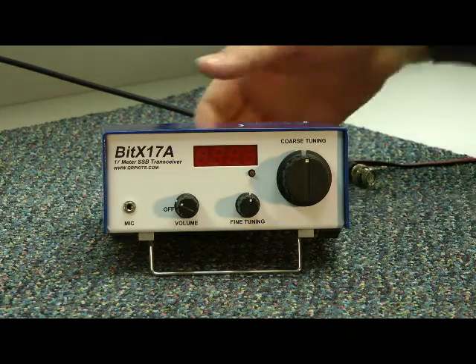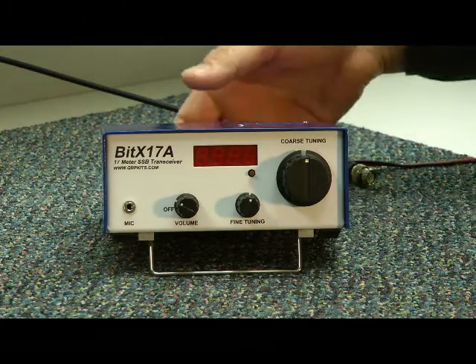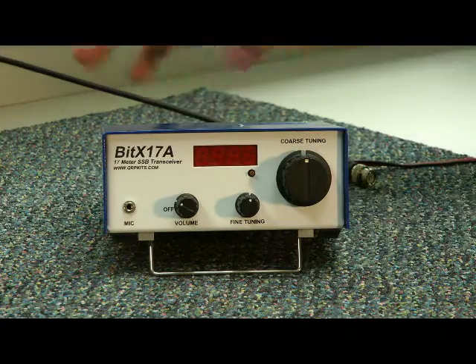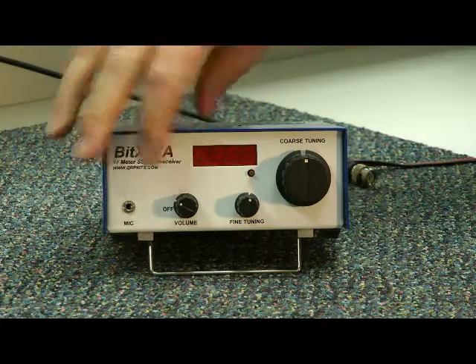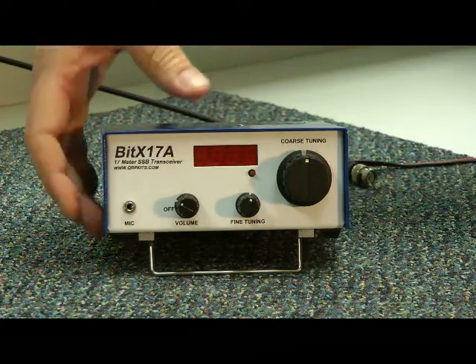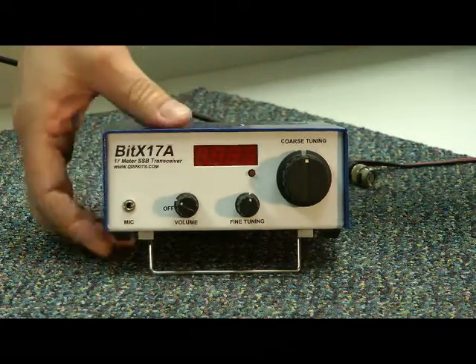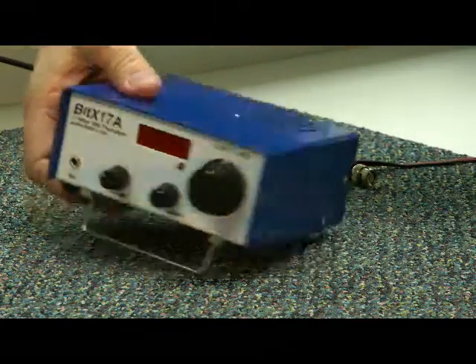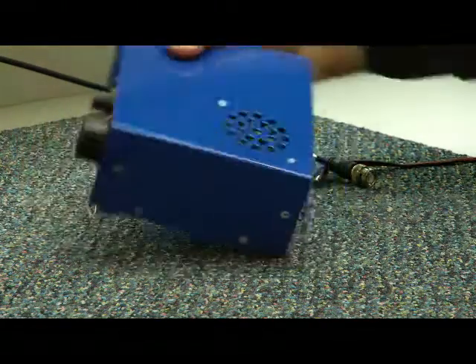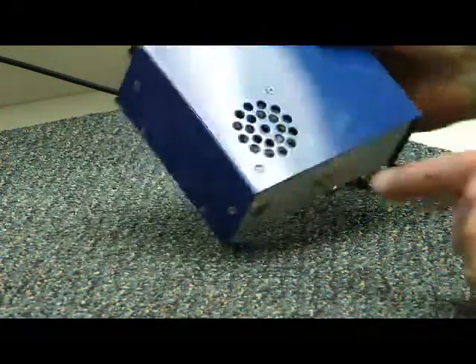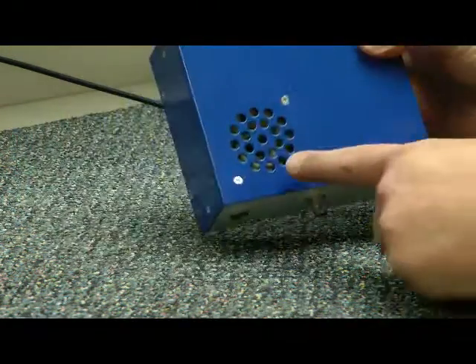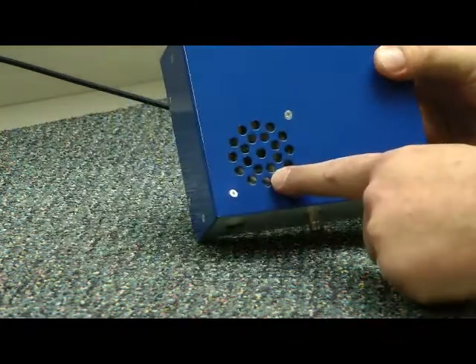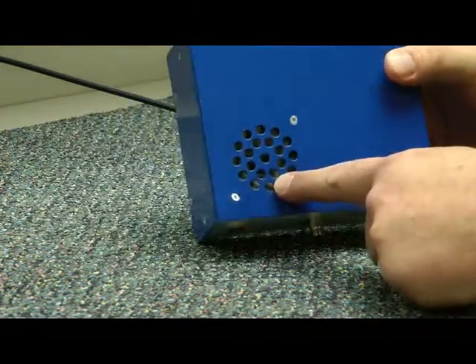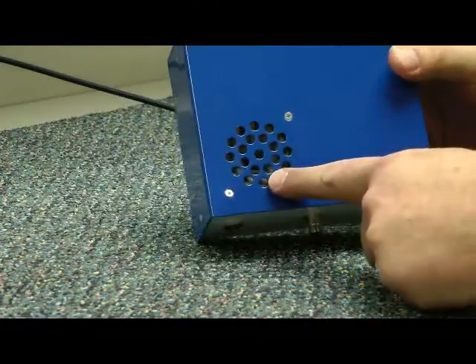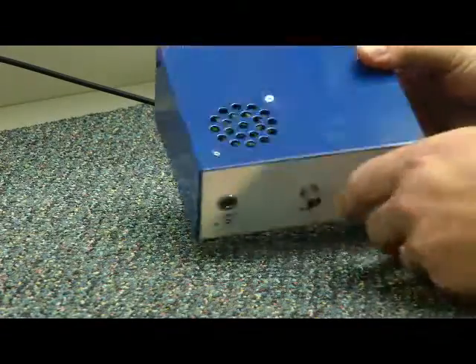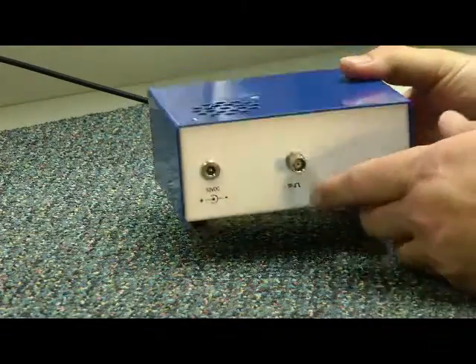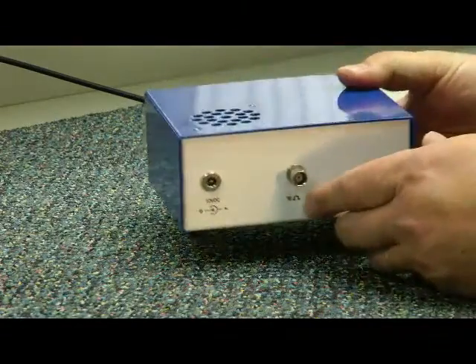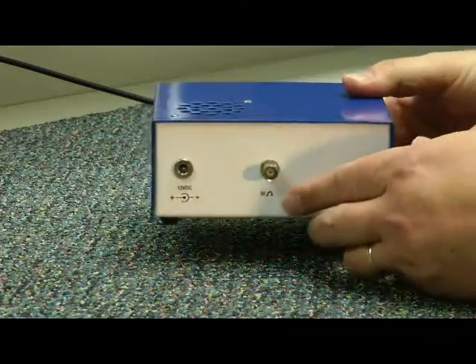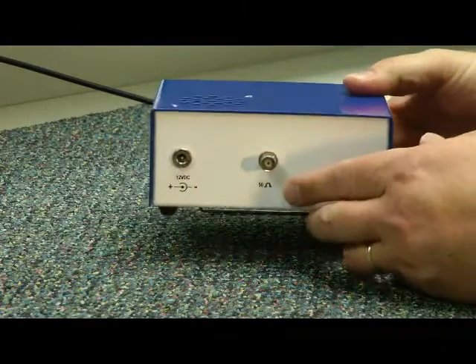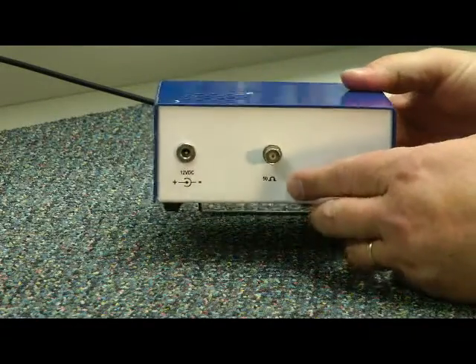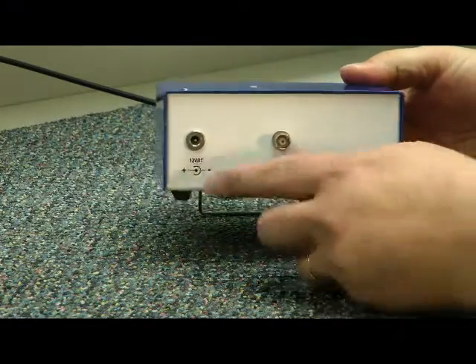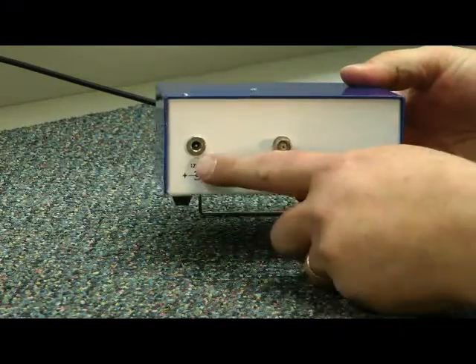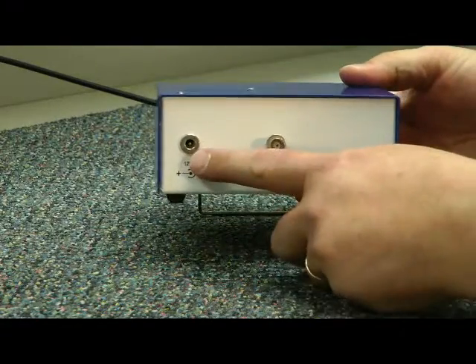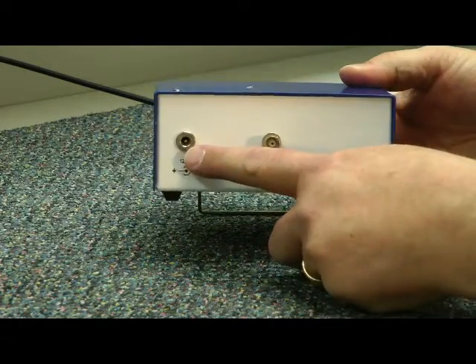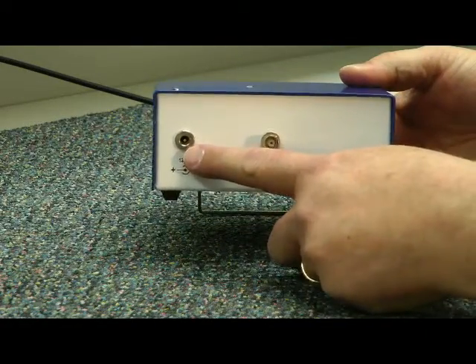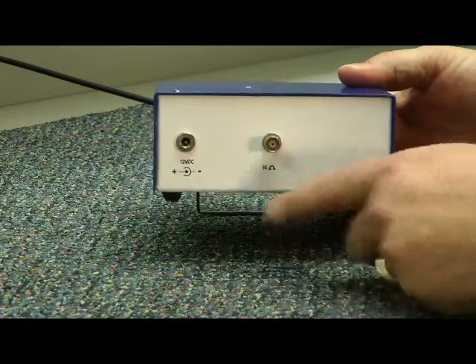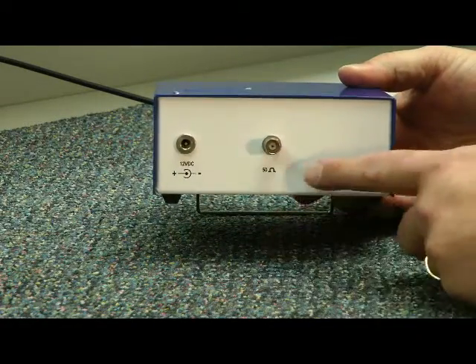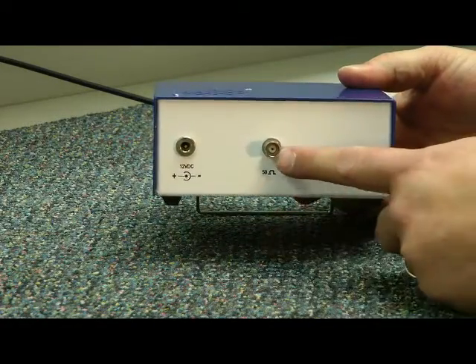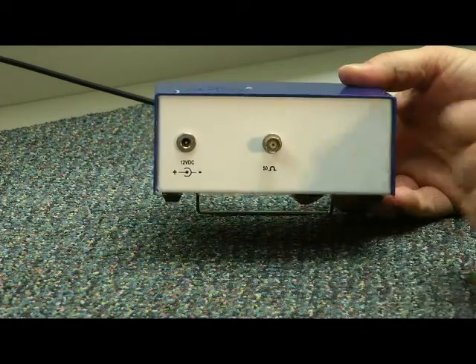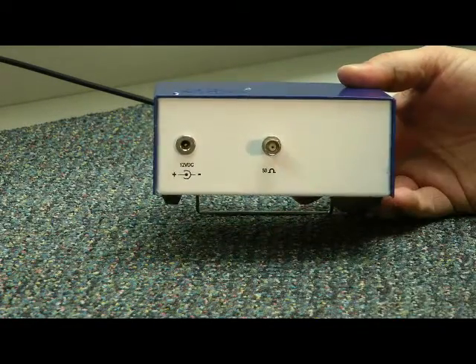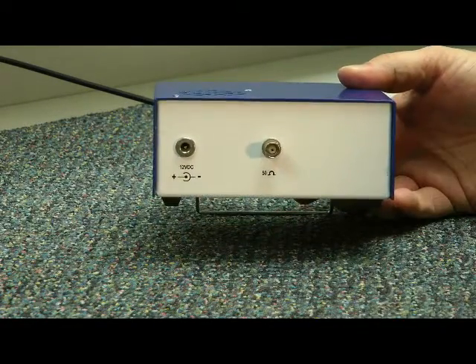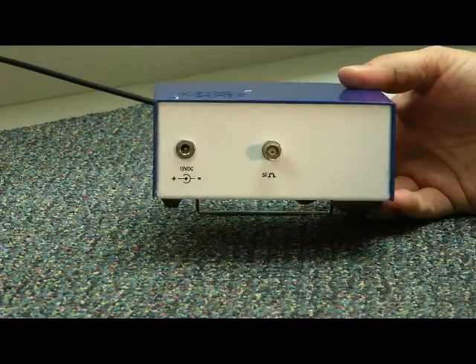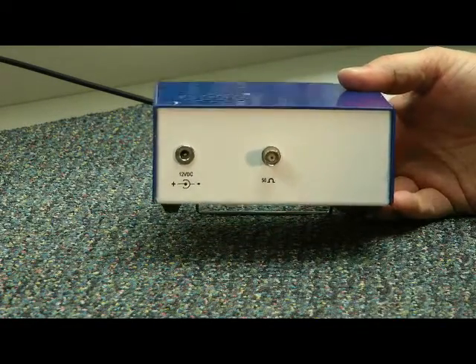The speaker is right here at the top. Plenty of audio out of the speaker, your DC power input, and your antenna connection.